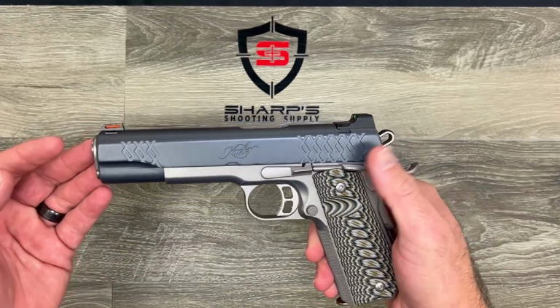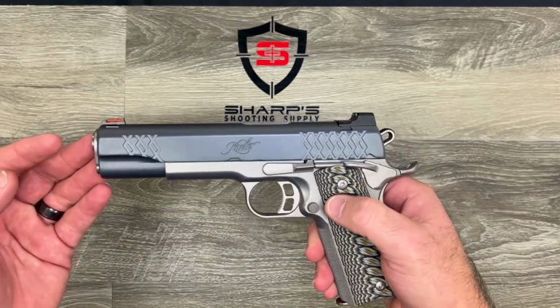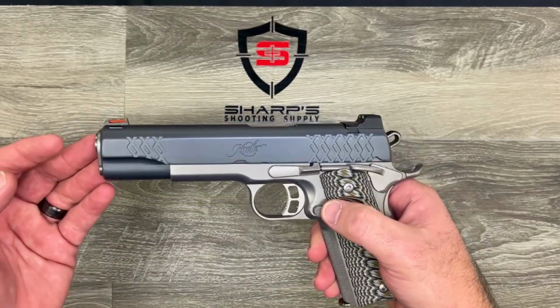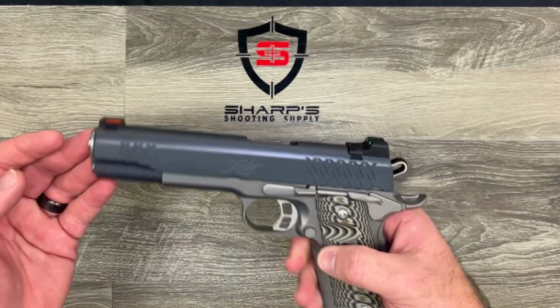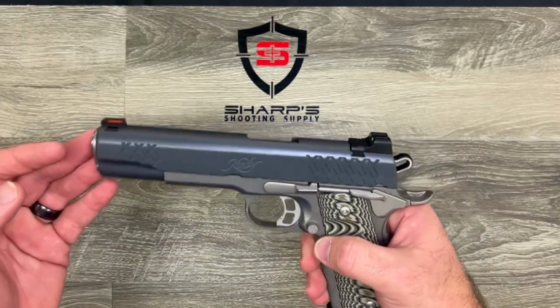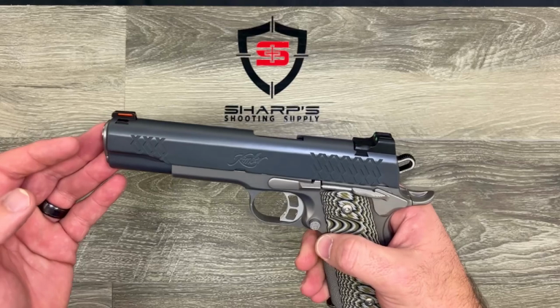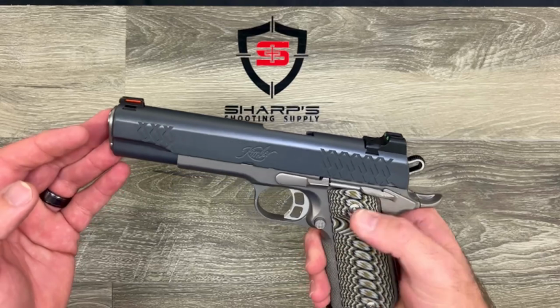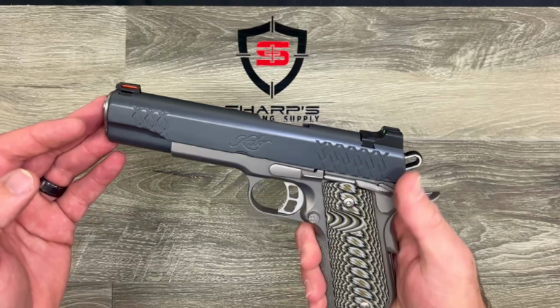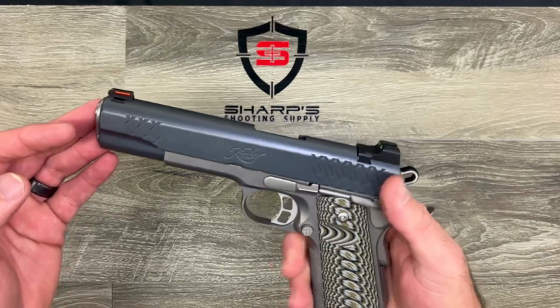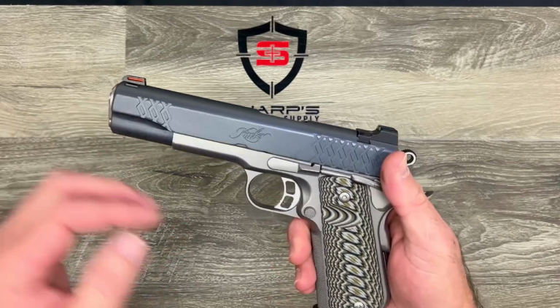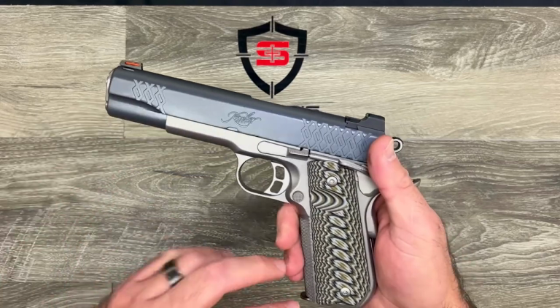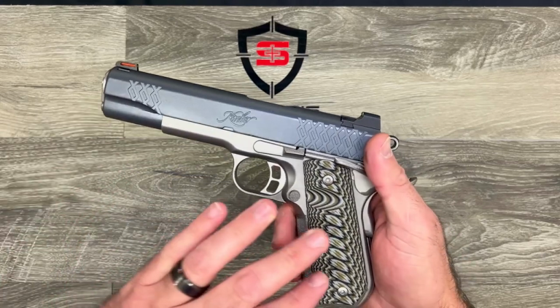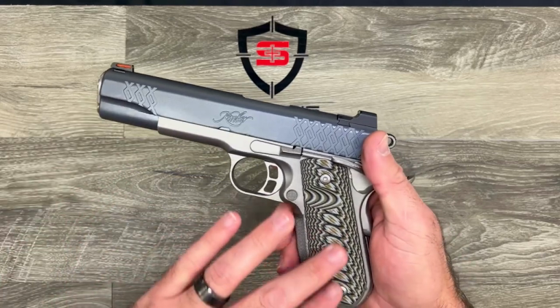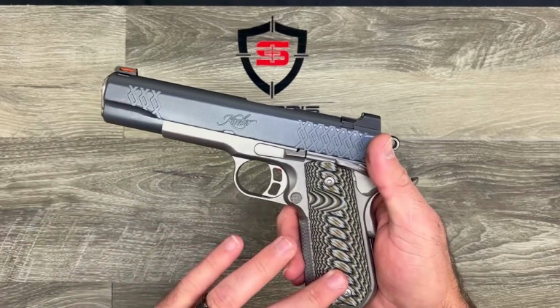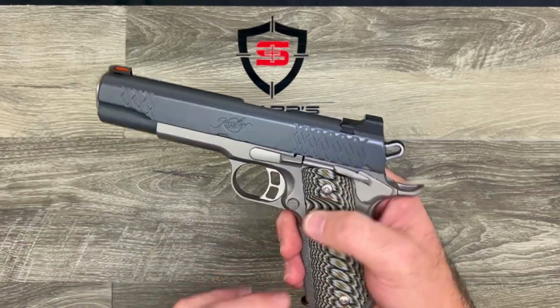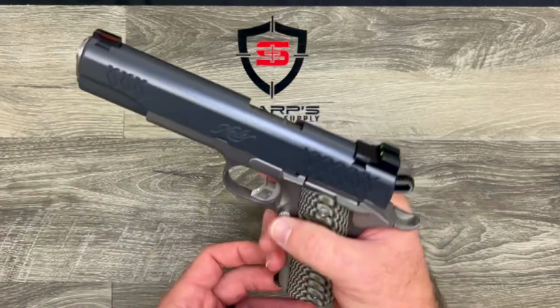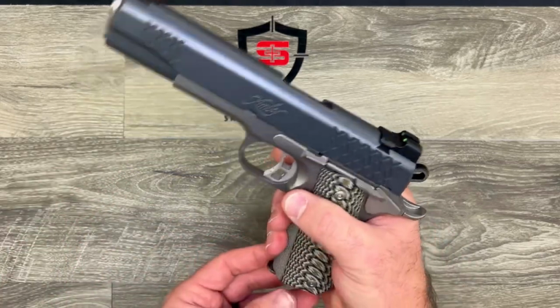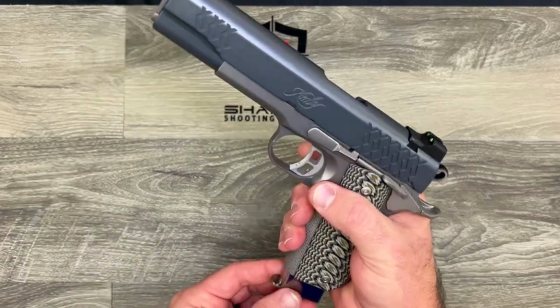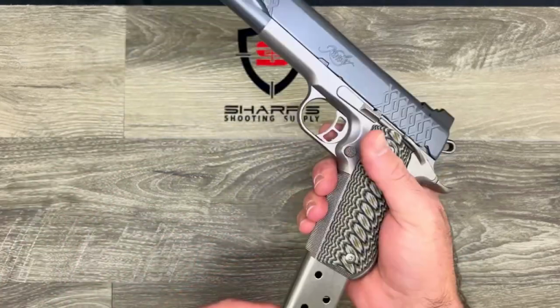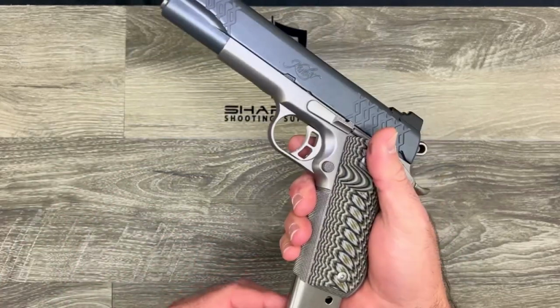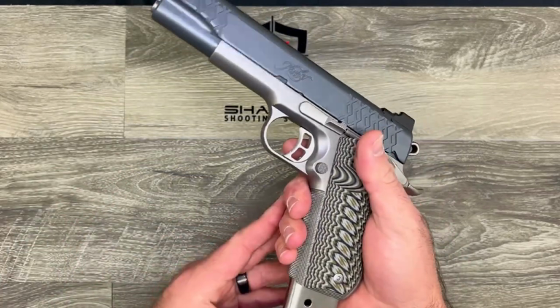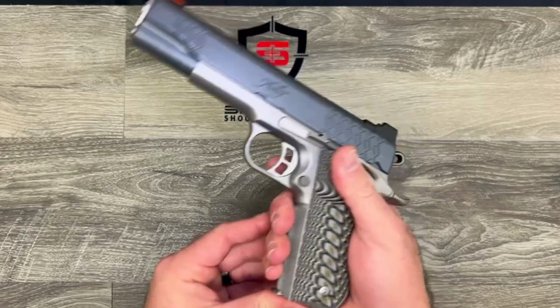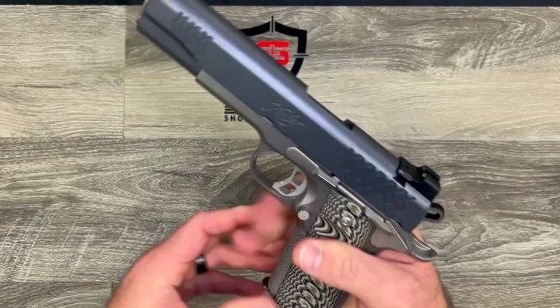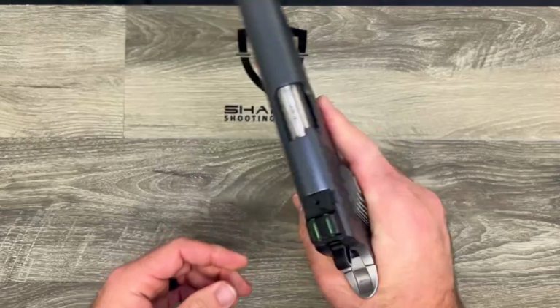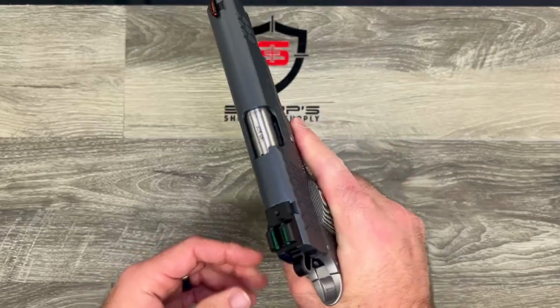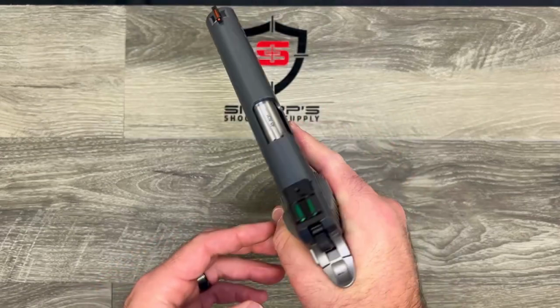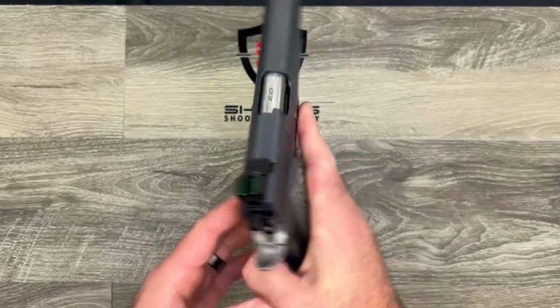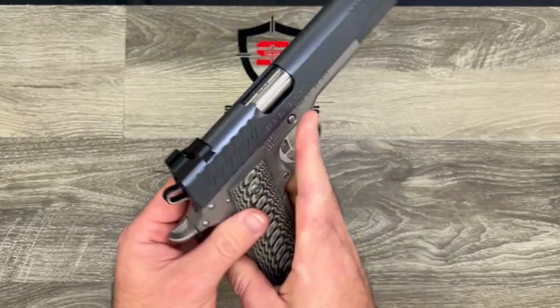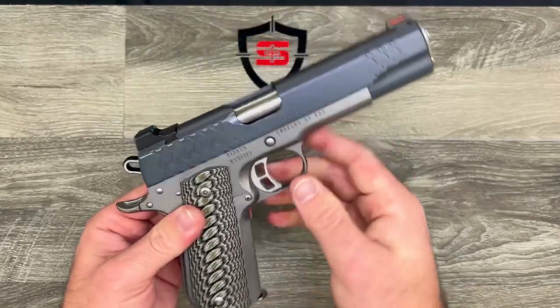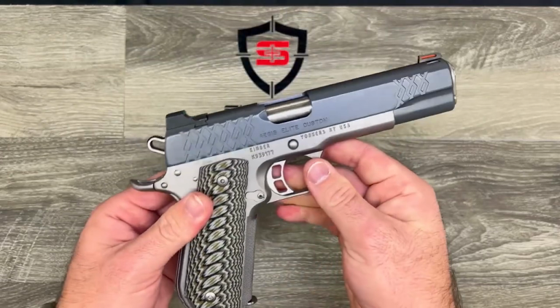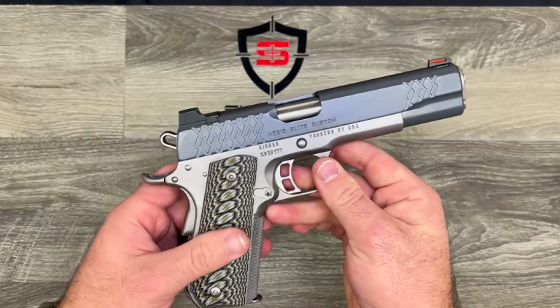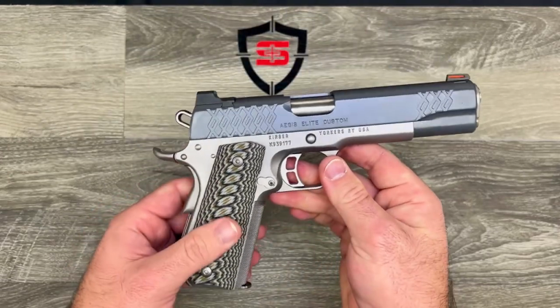This one comes with G10 grips, so you've got a nice polymer grip that really helps you get a good grip on the firearm.